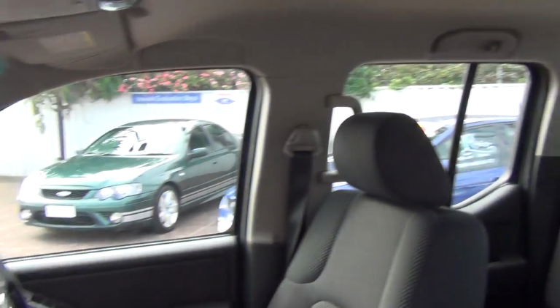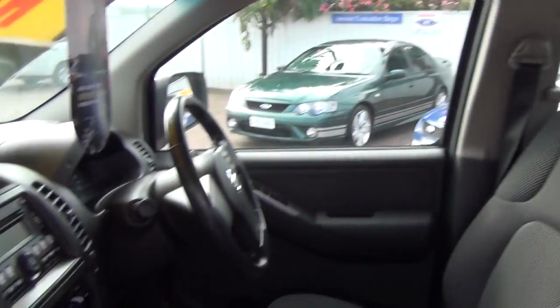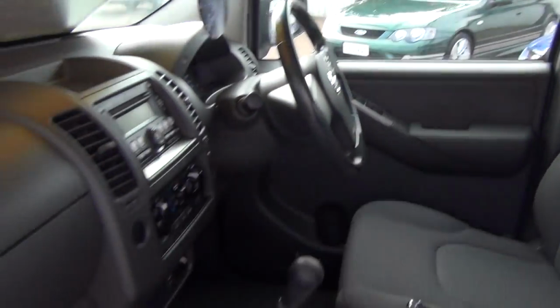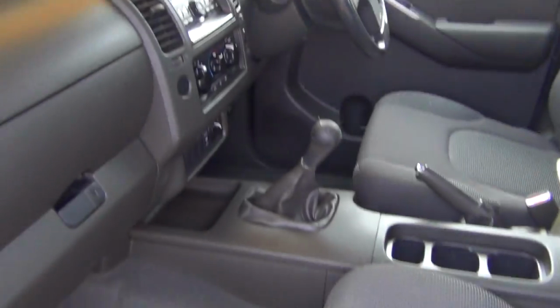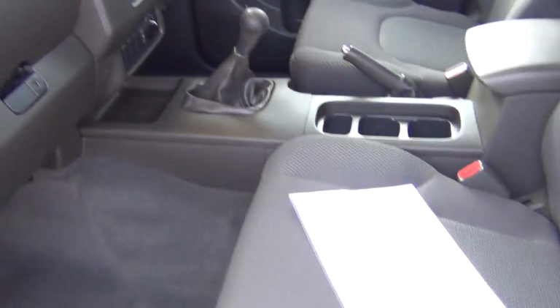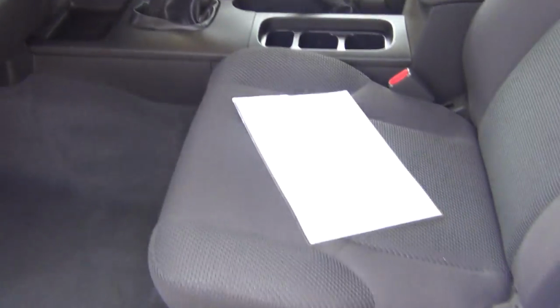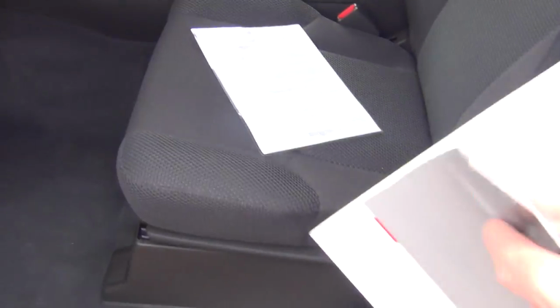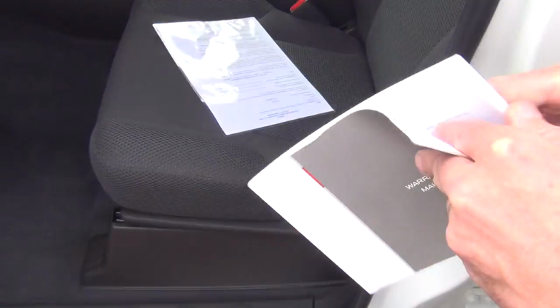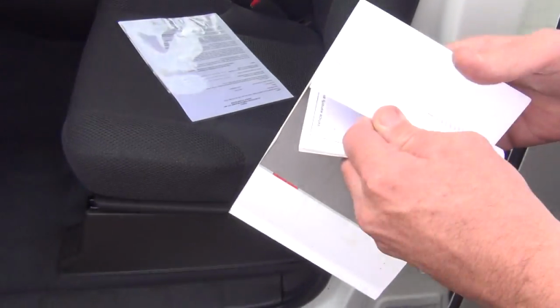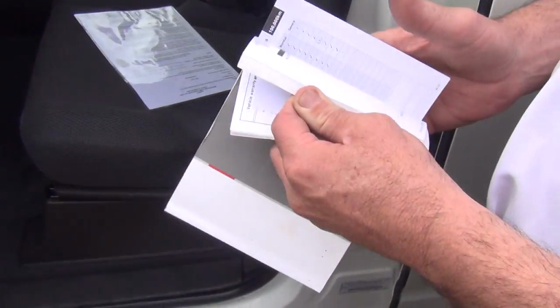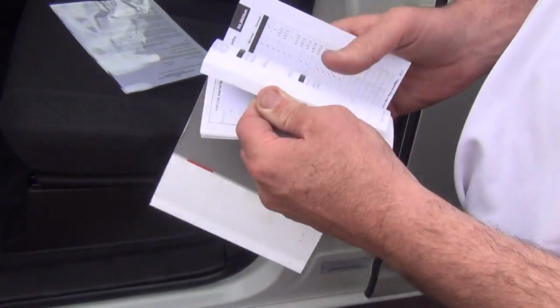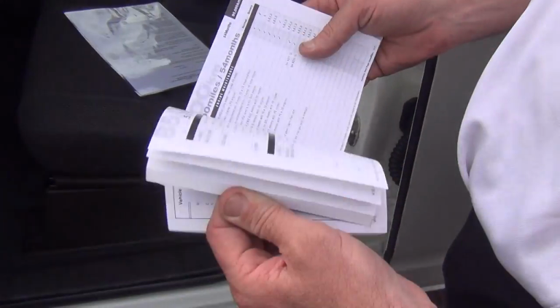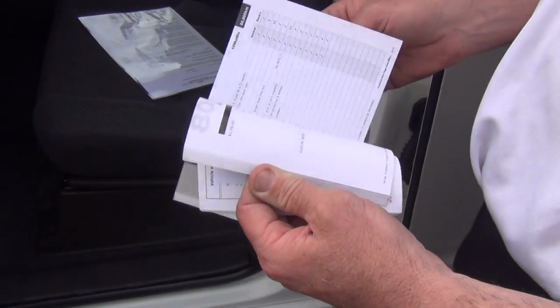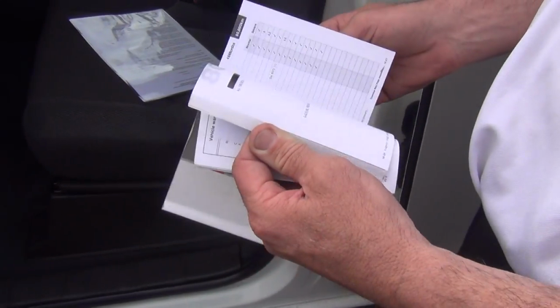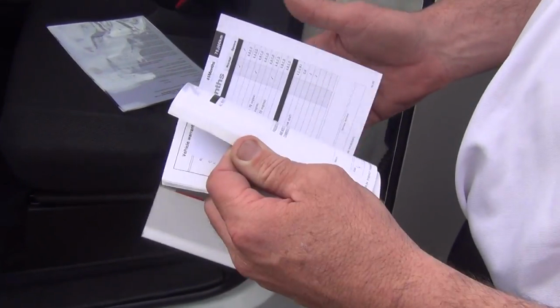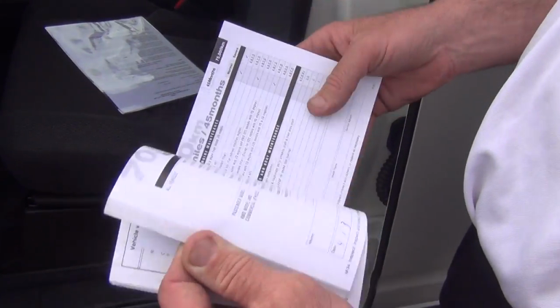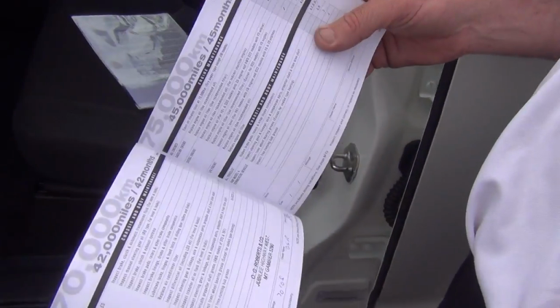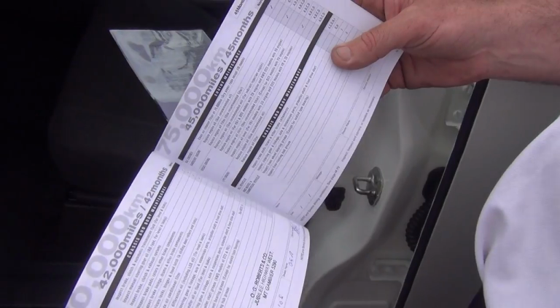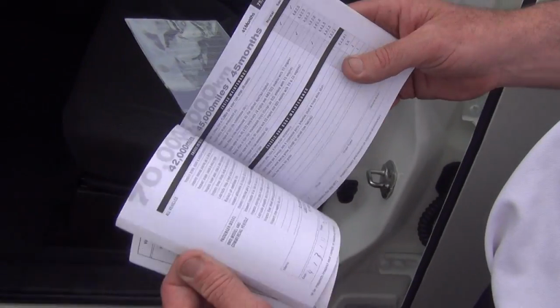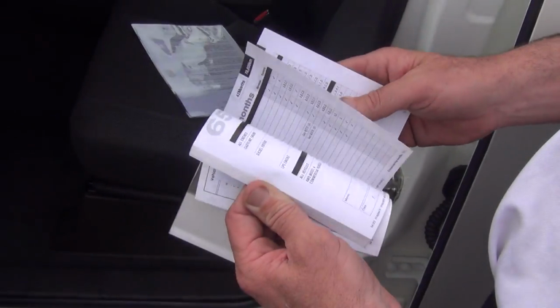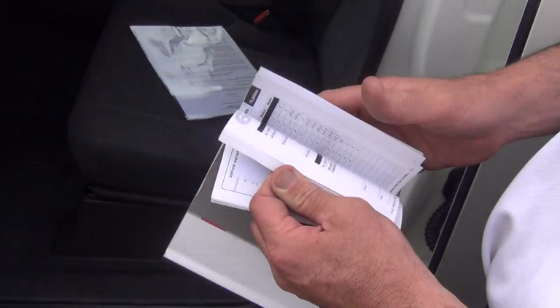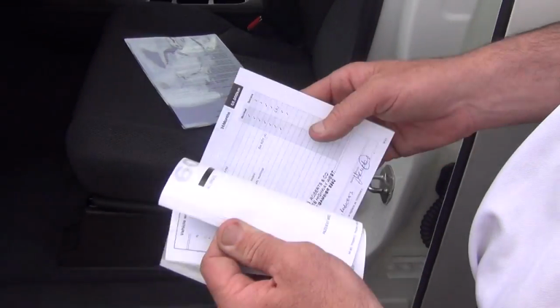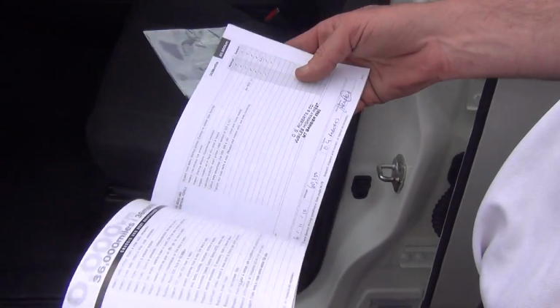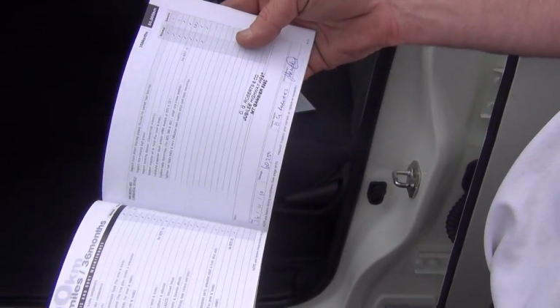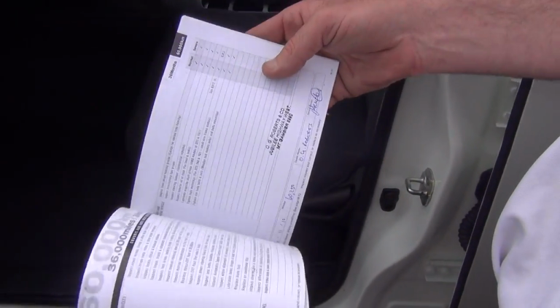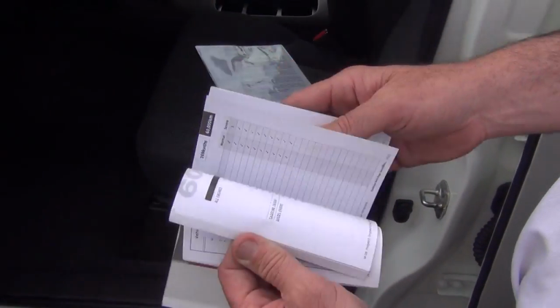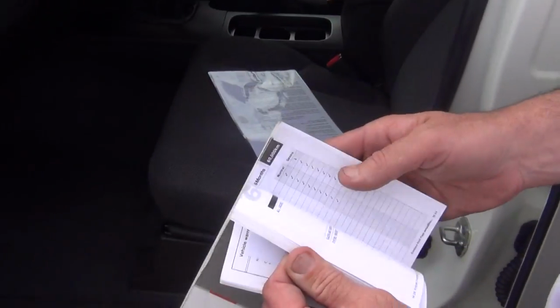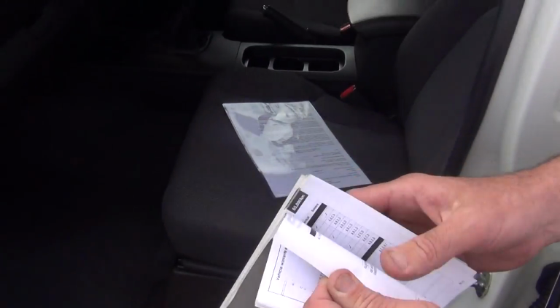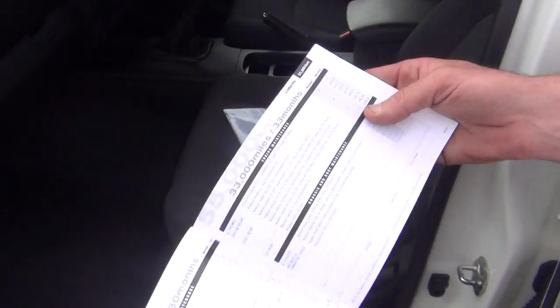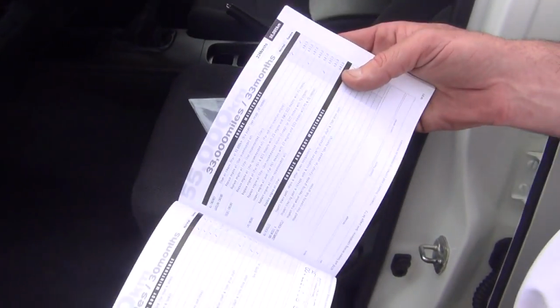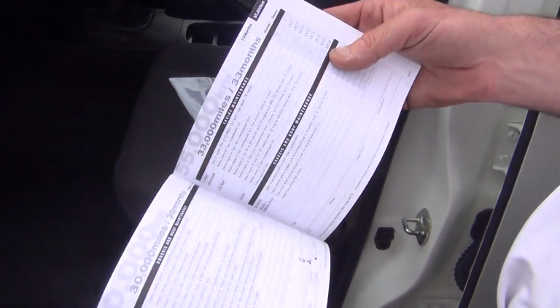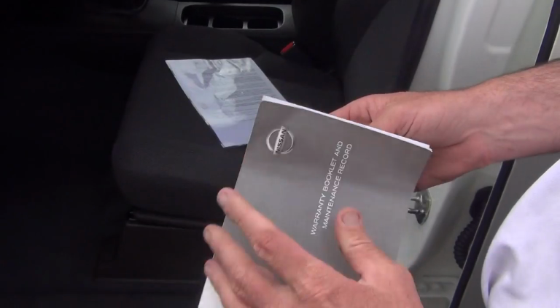Just flick here to the service history. Service history has all been done by OG Roberts down at Mount Gambier, where Forestry SA is. So if you have a look, it's got a perfect book.